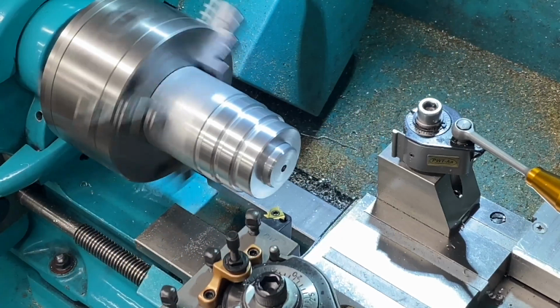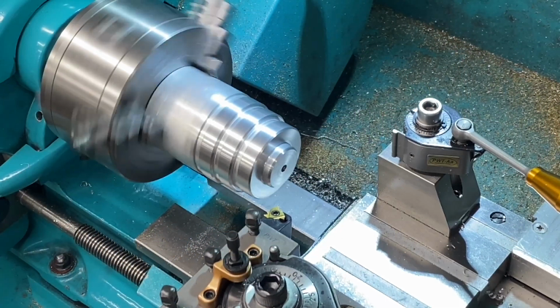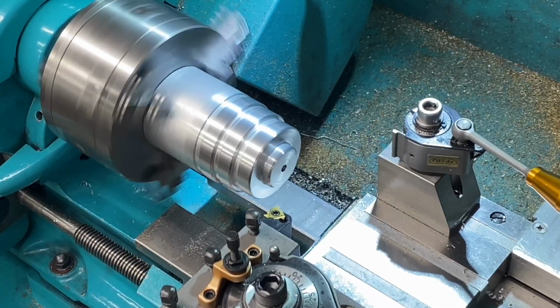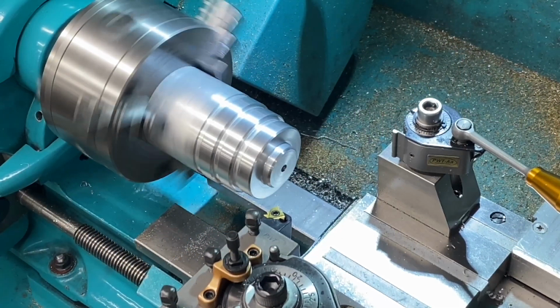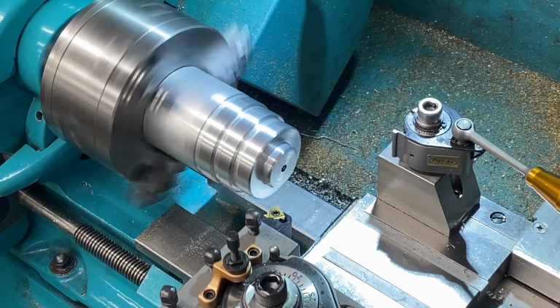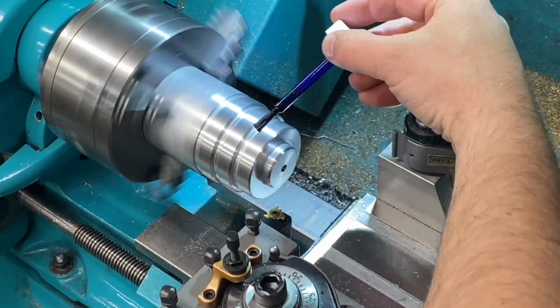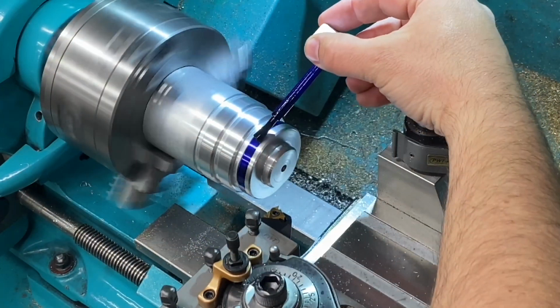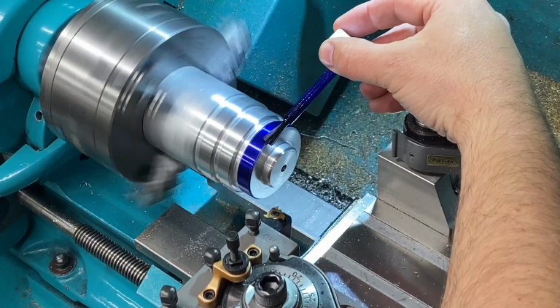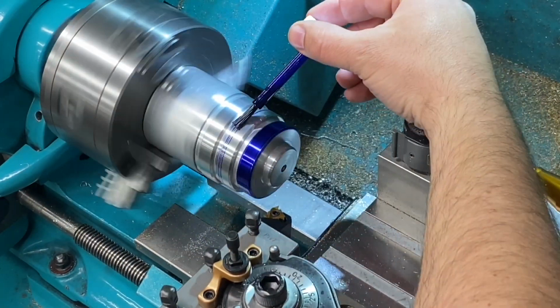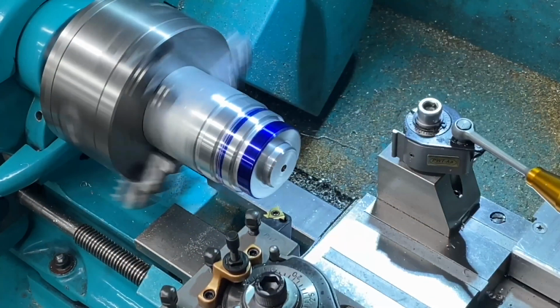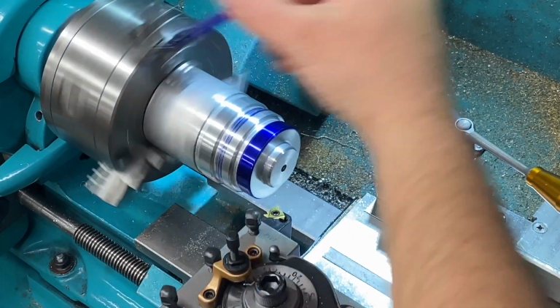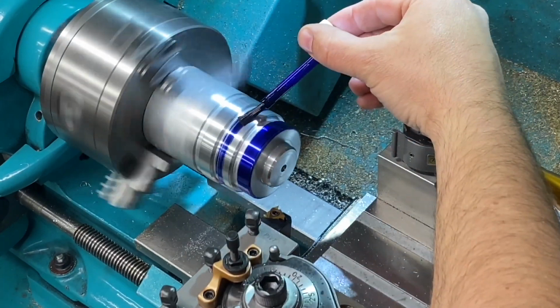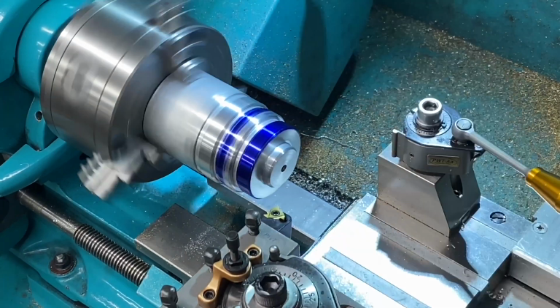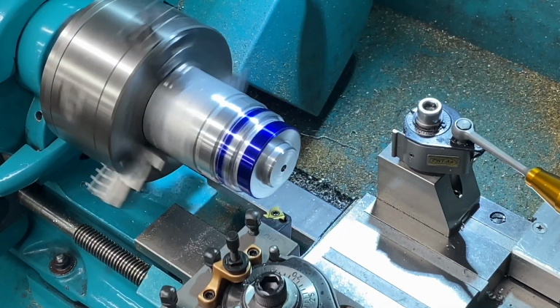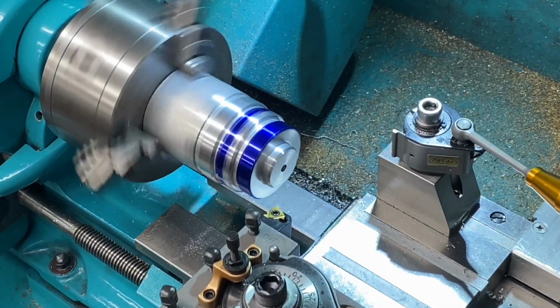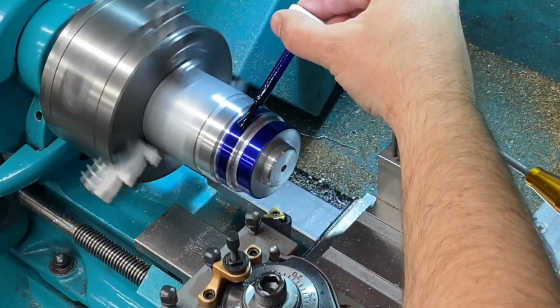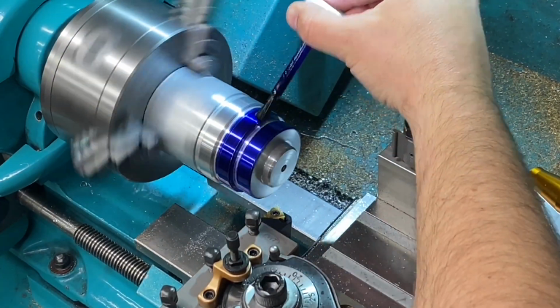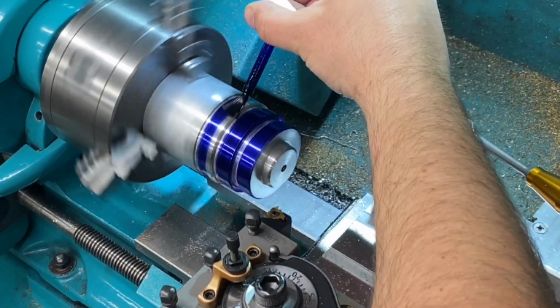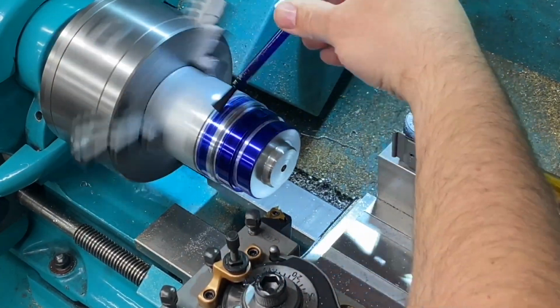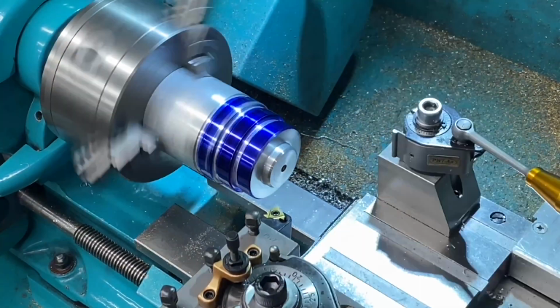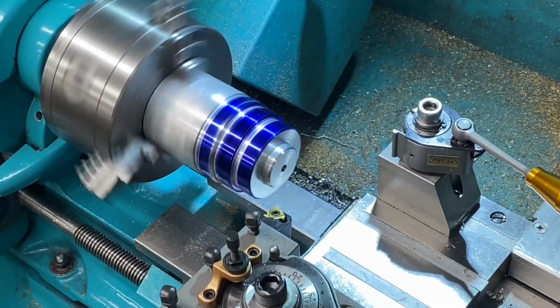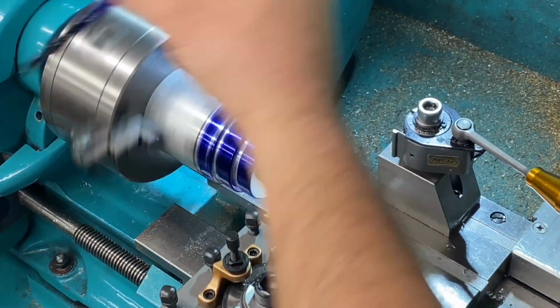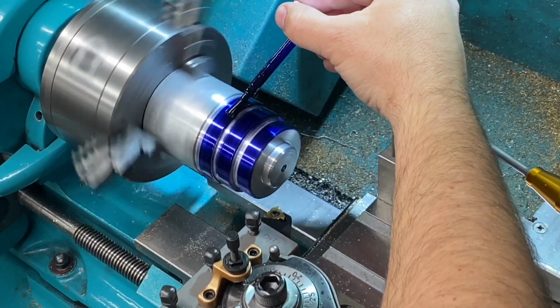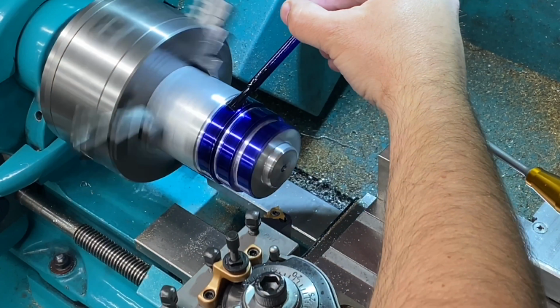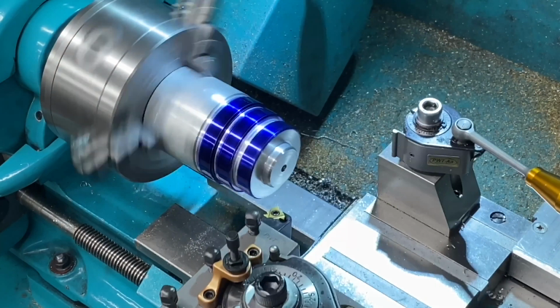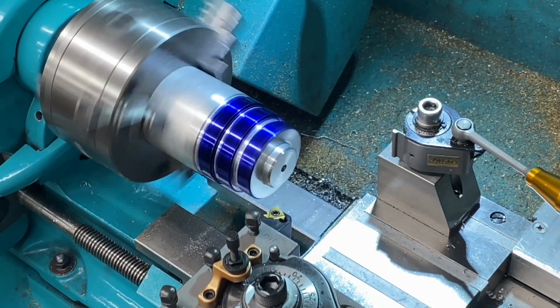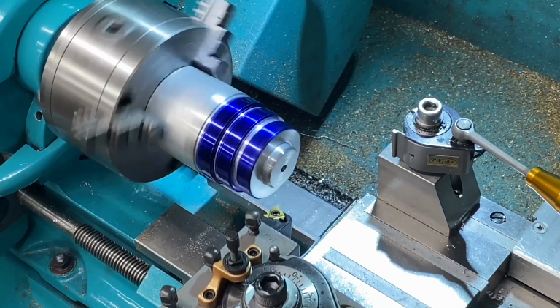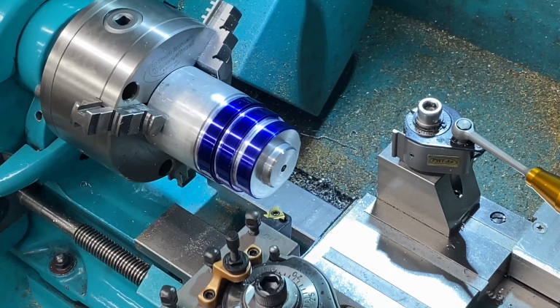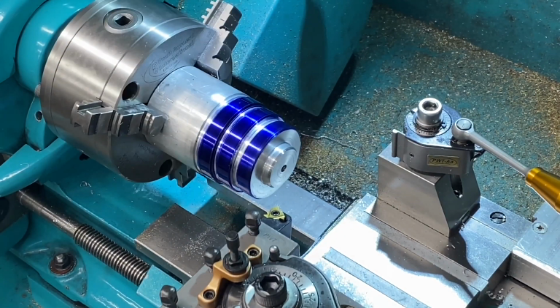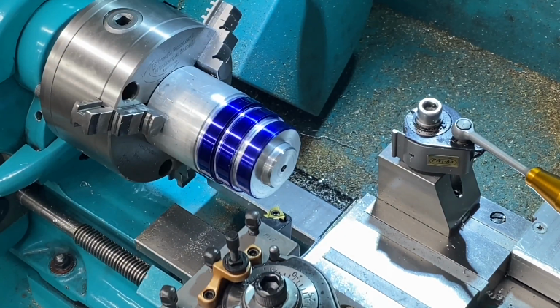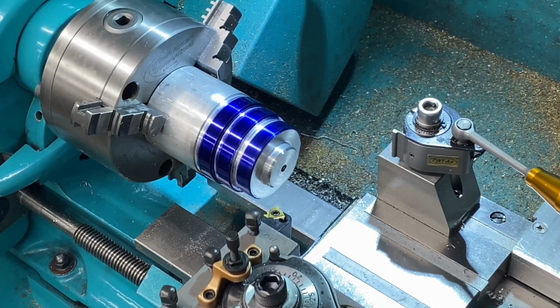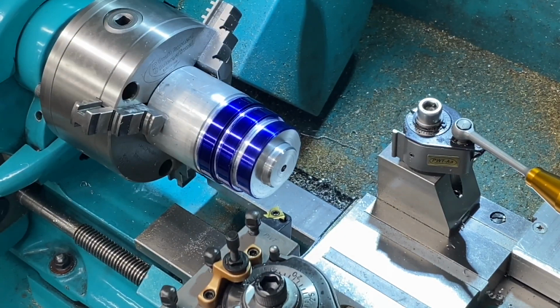Welcome back. I've set up some 75mm aluminium bar in the three-jaw chuck and I'm applying some die-chem onto it so that I can check that the pitches are correct on some threads that I'm about to machine.